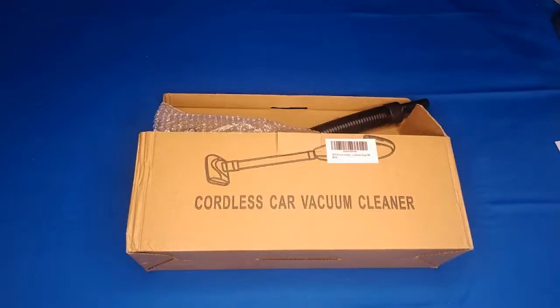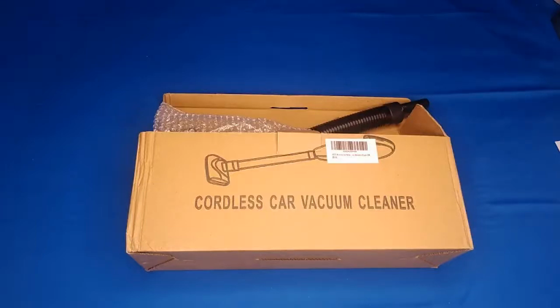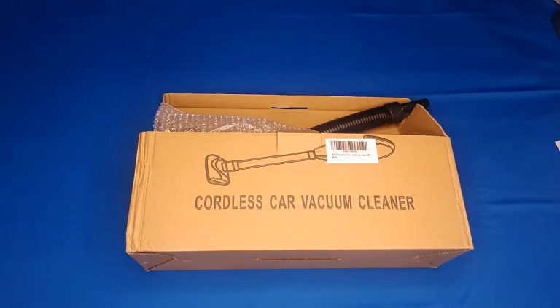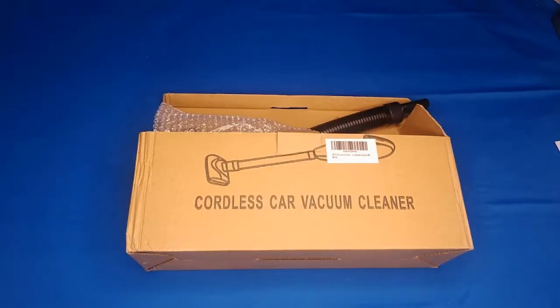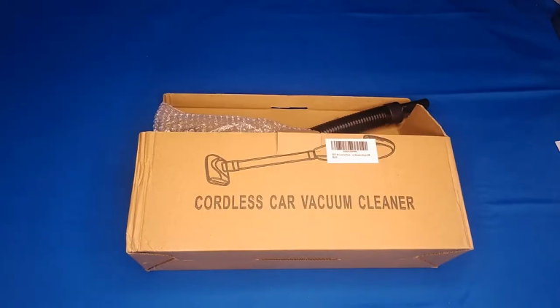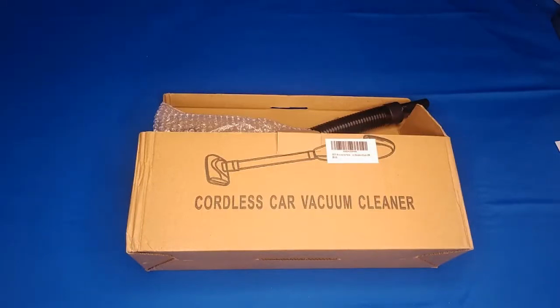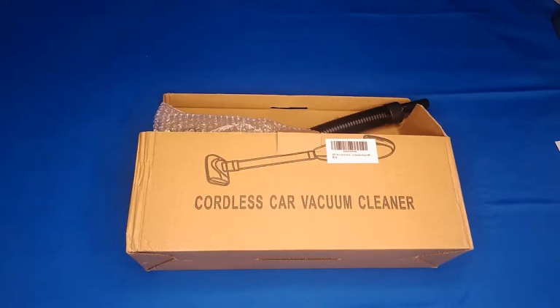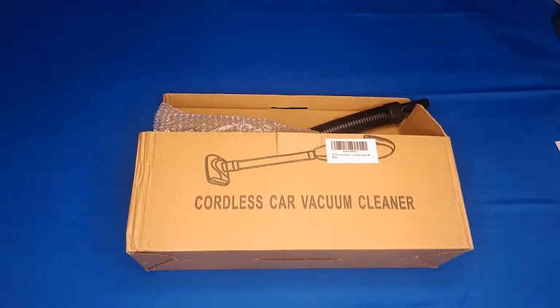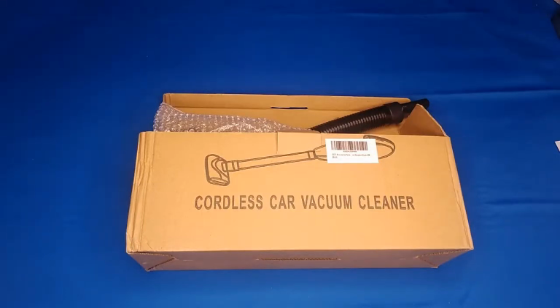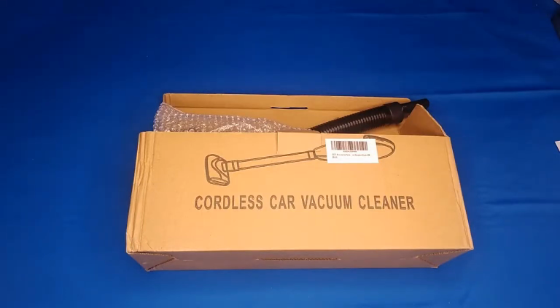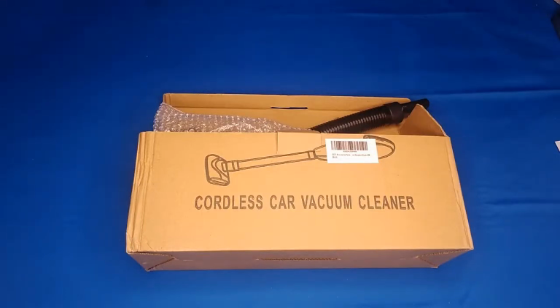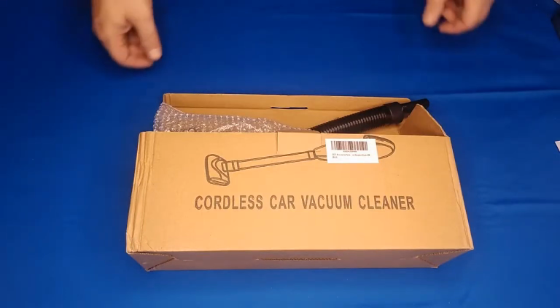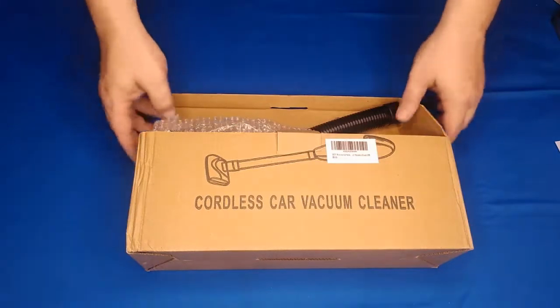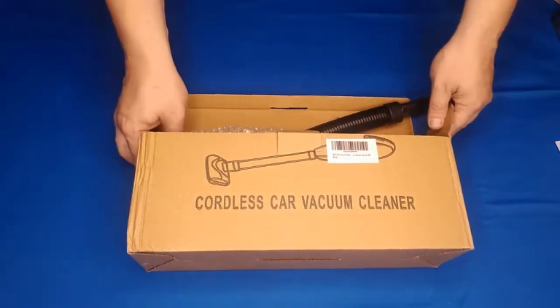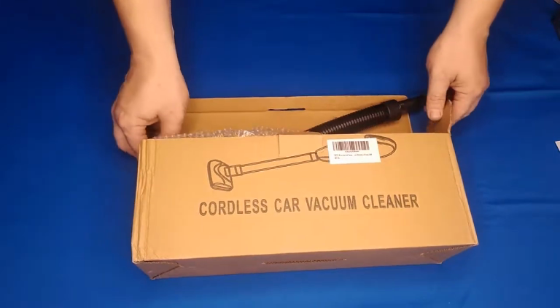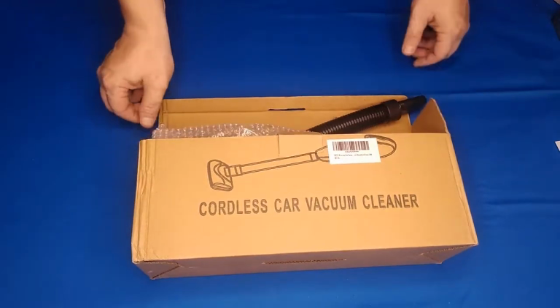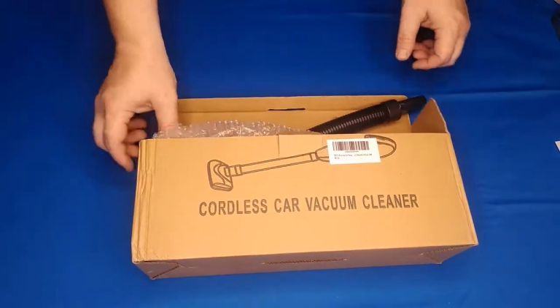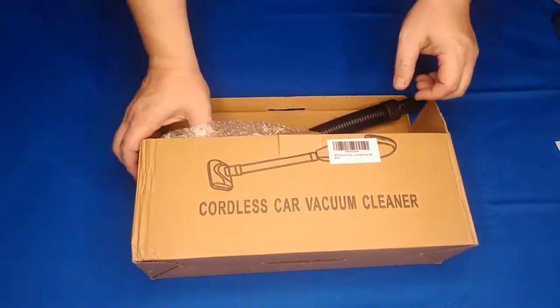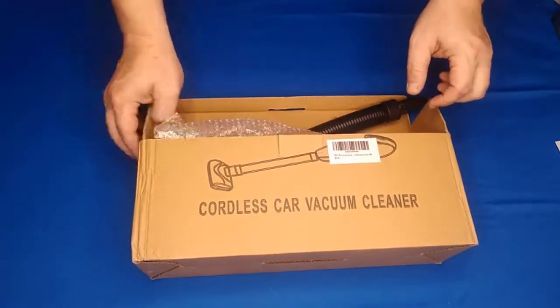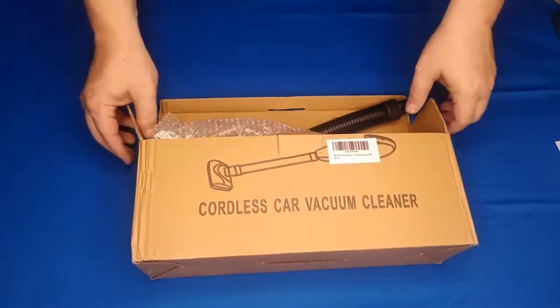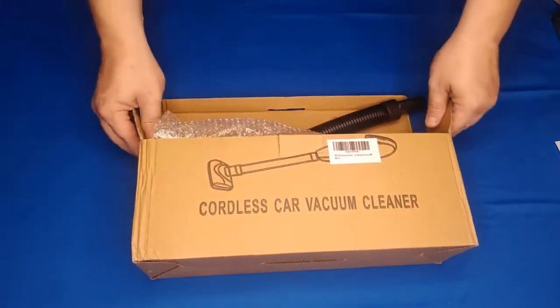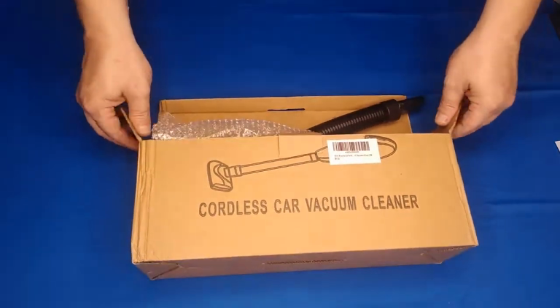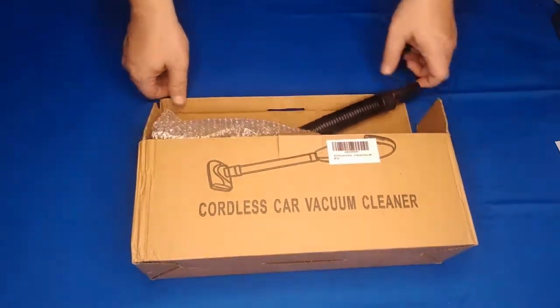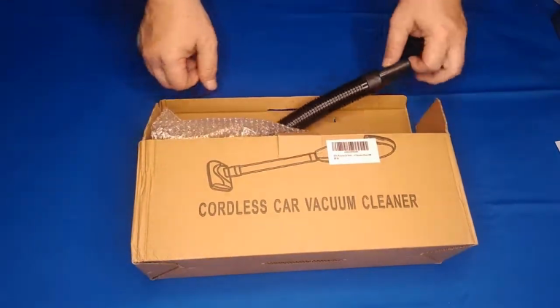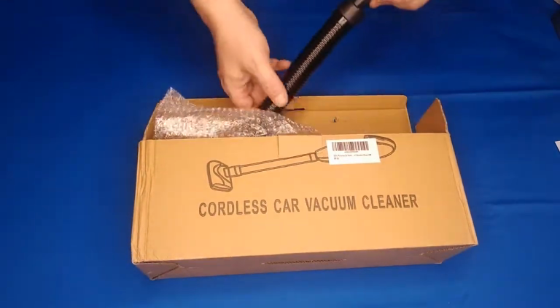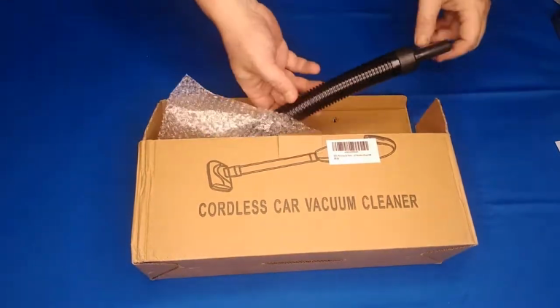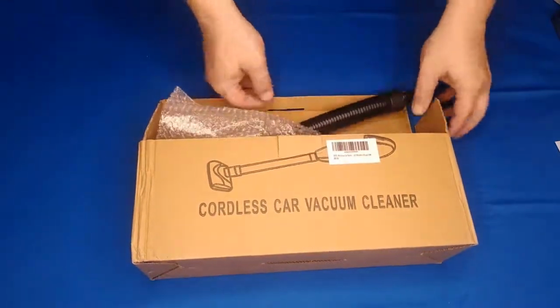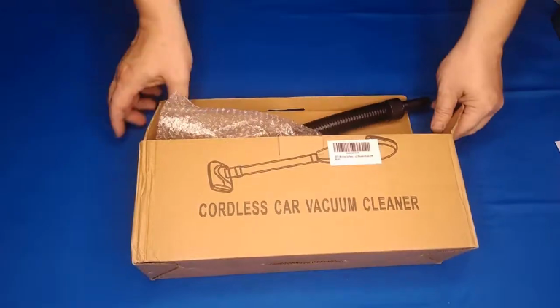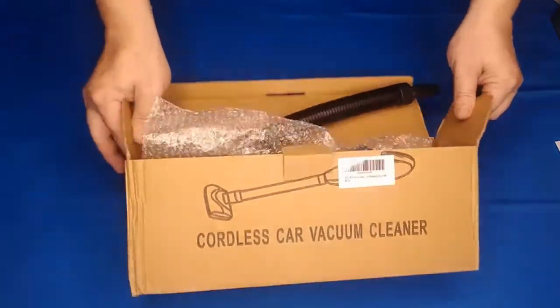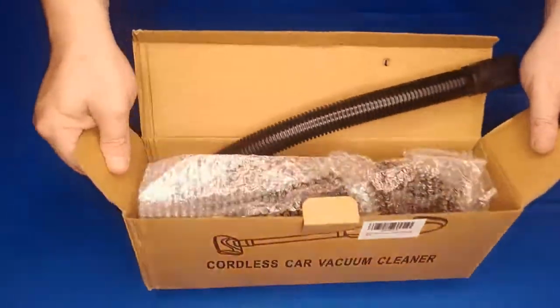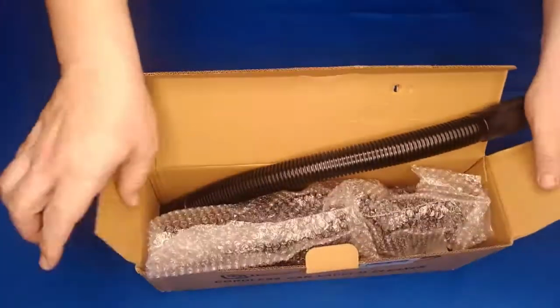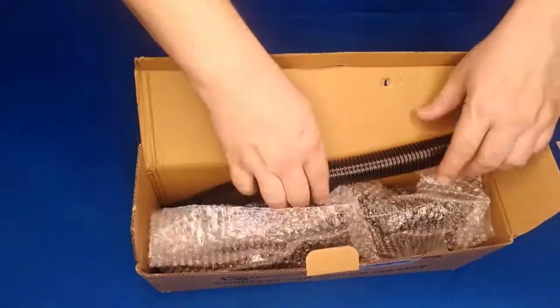Good evening, fellow seekers of portable negative air pressure. Today I'm checking out the Hikord car vacuum cleaner. We use it around the house and let the kids carry it around to clean up their little messes.